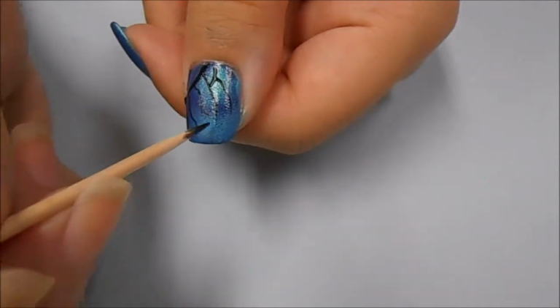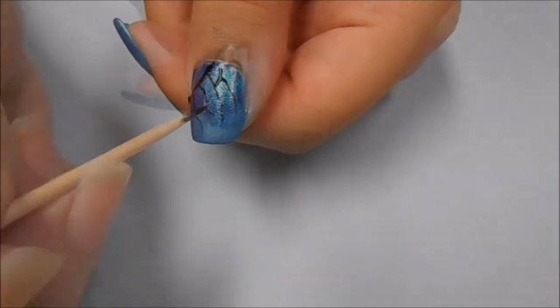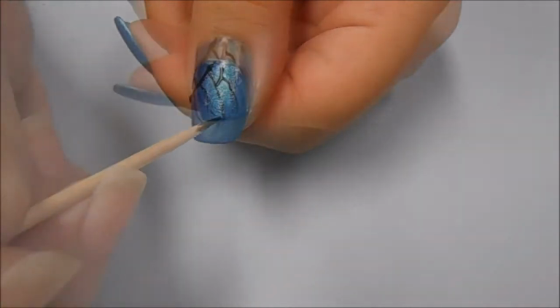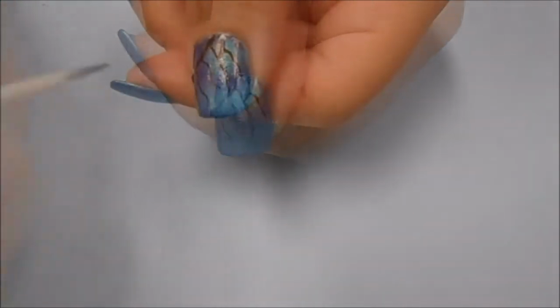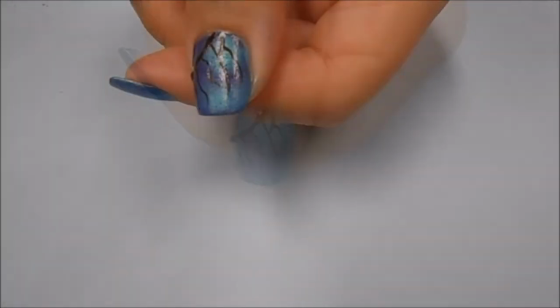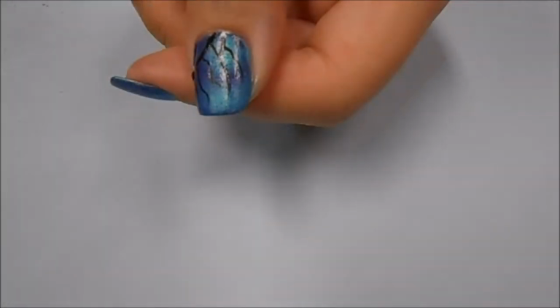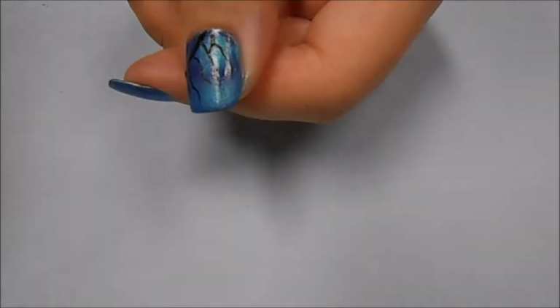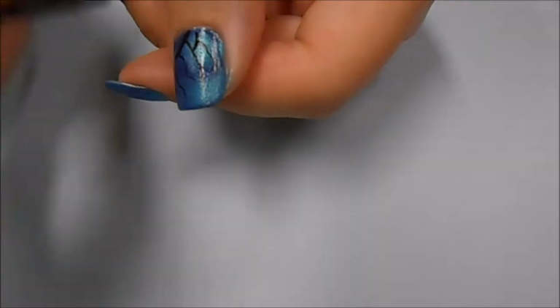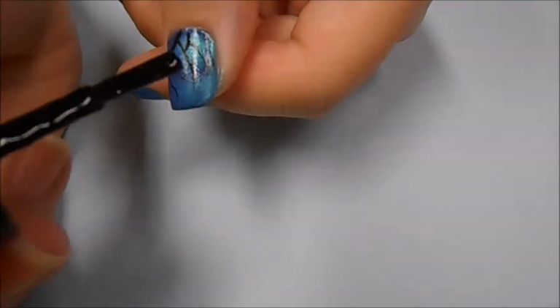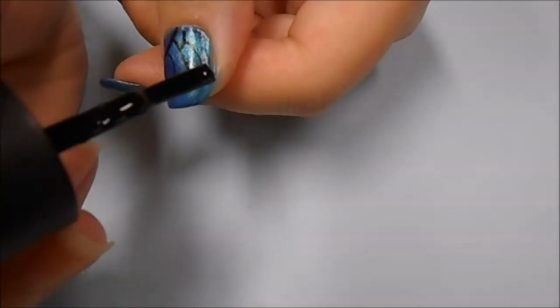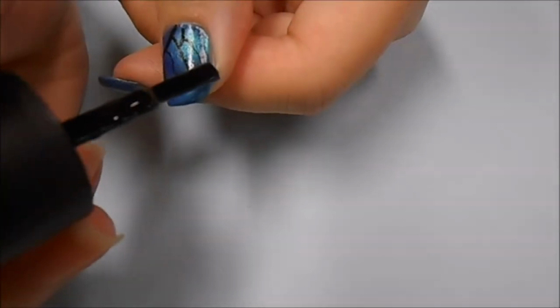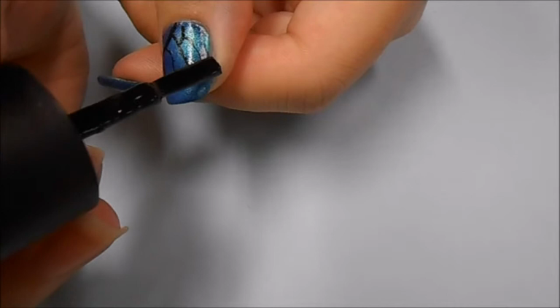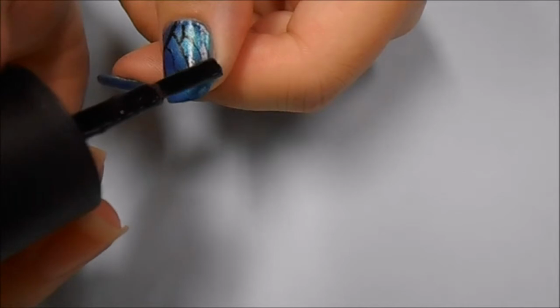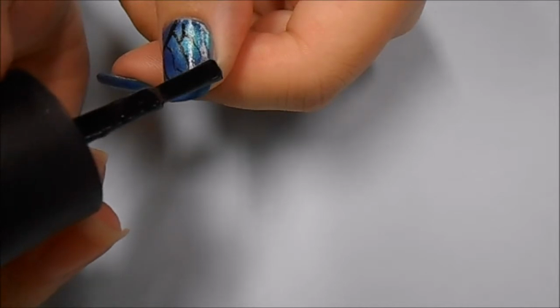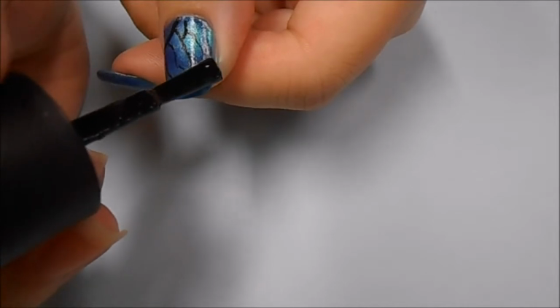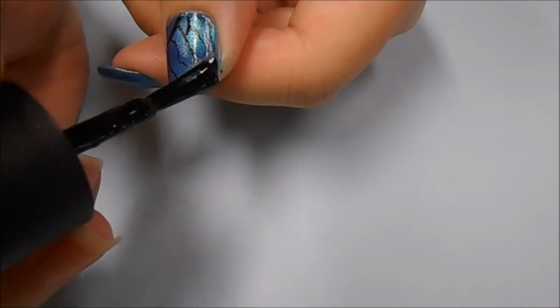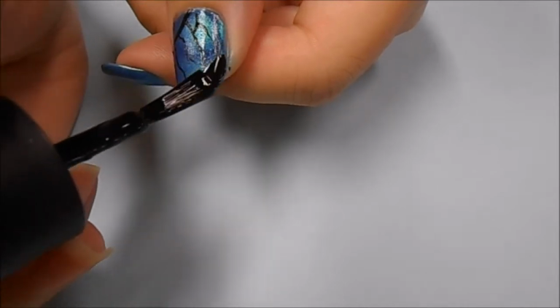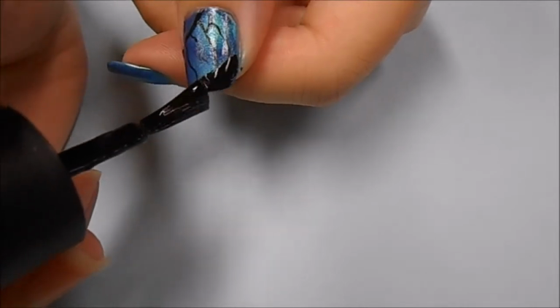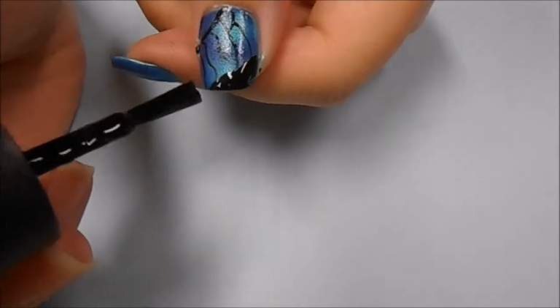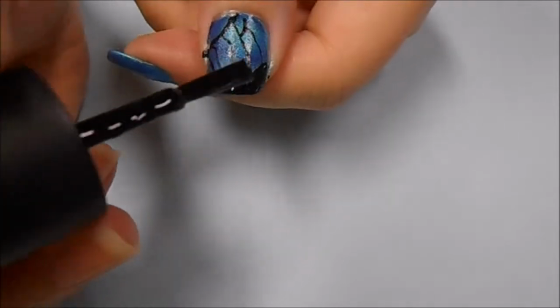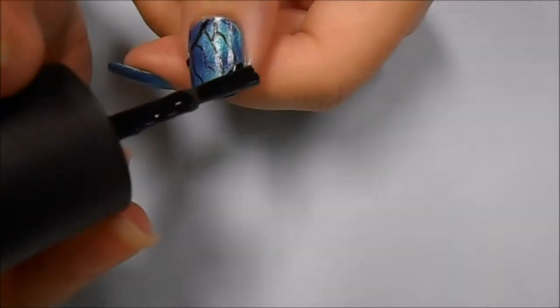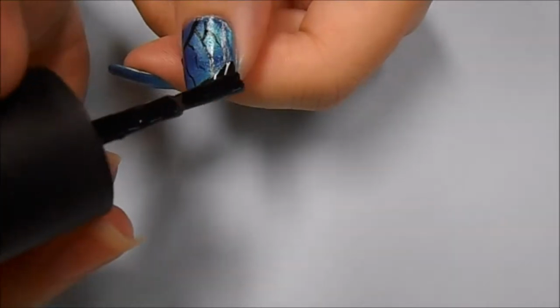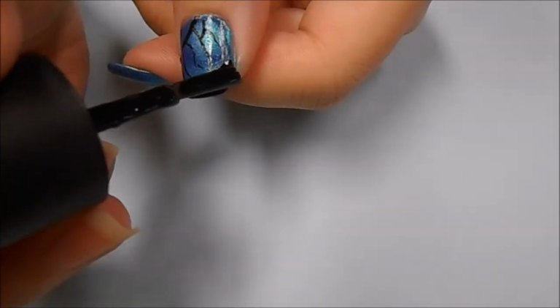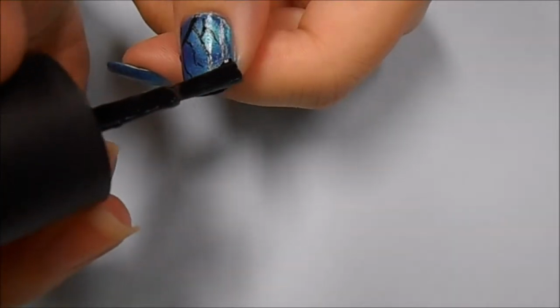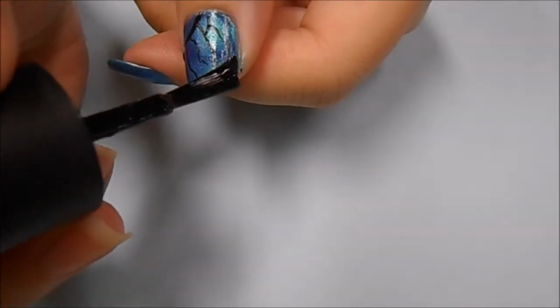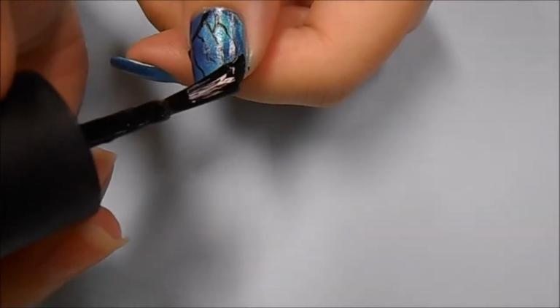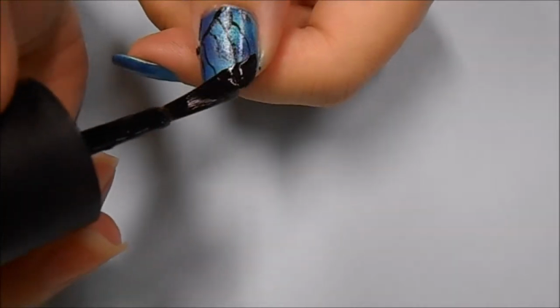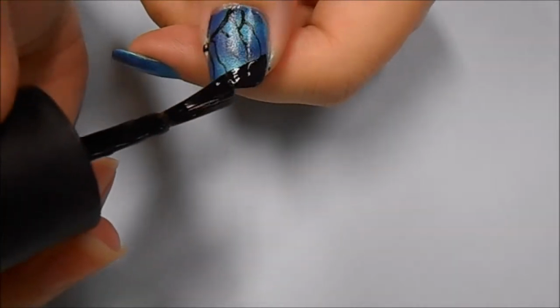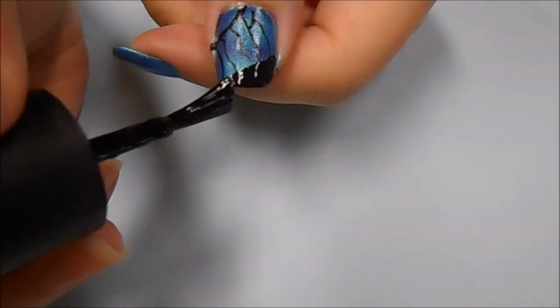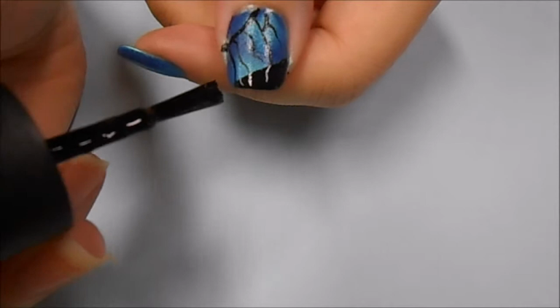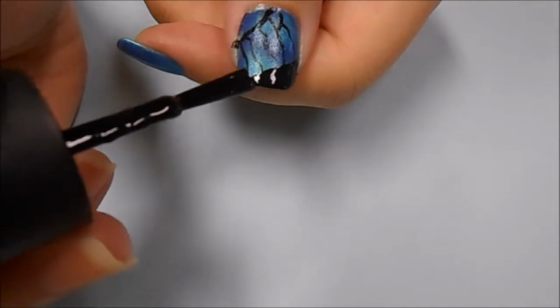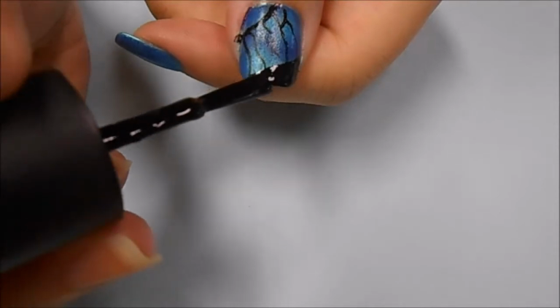After finishing the veins of the wings, I'm taking a black polish and running that at a diagonal angle along the bottom of my nail, in the same angle as the original curved line in the corner of my nail.